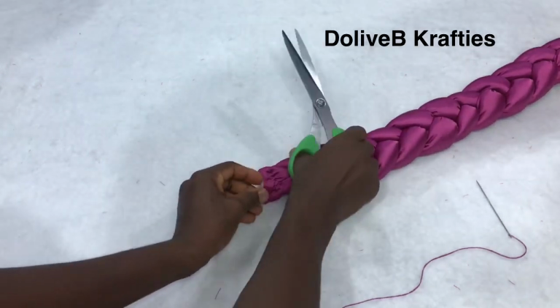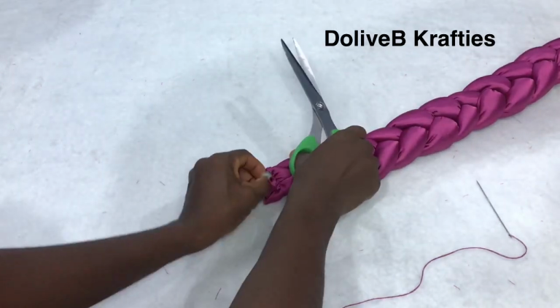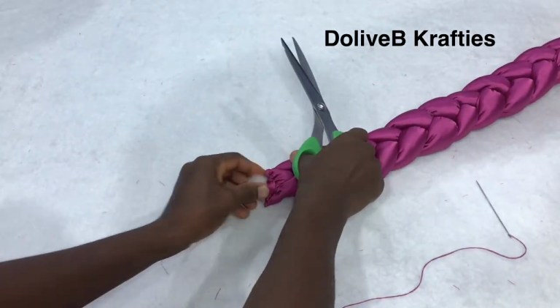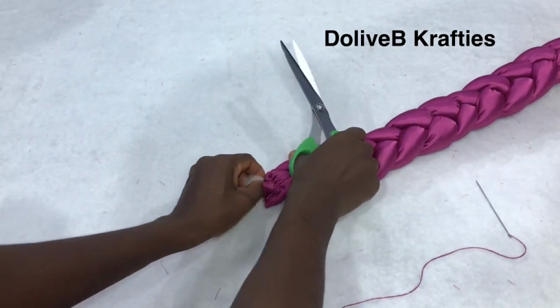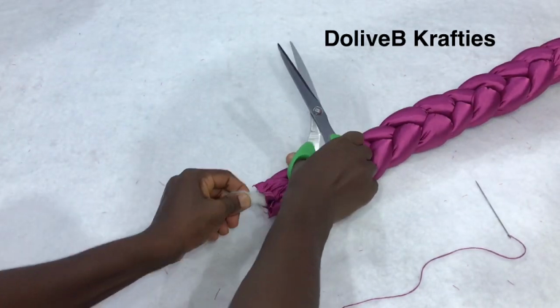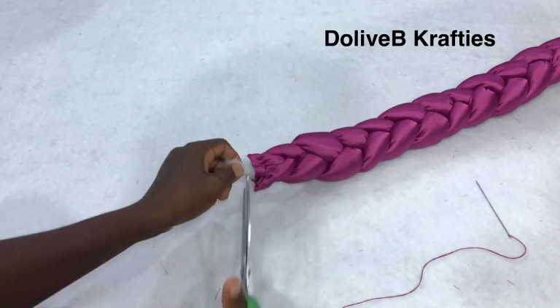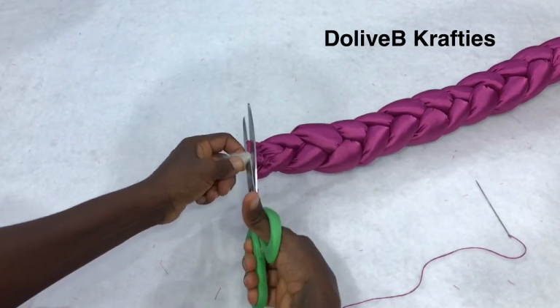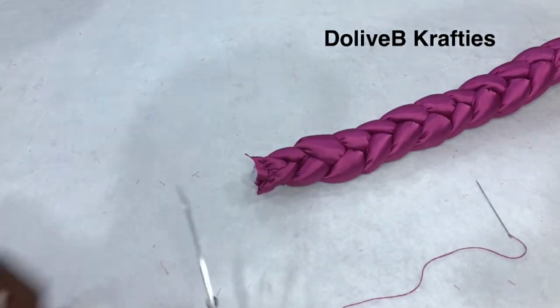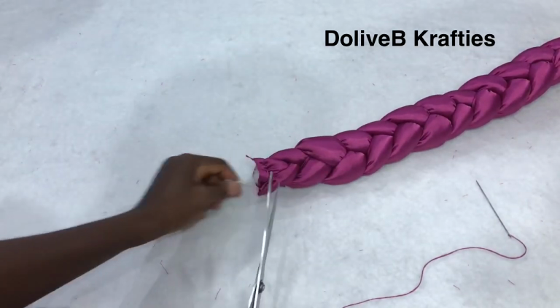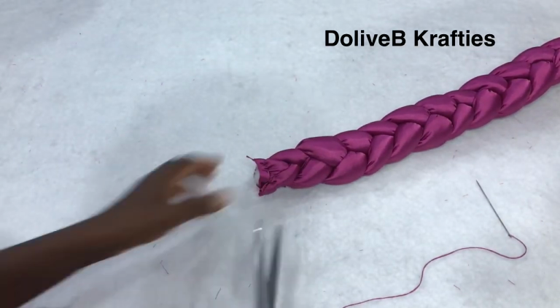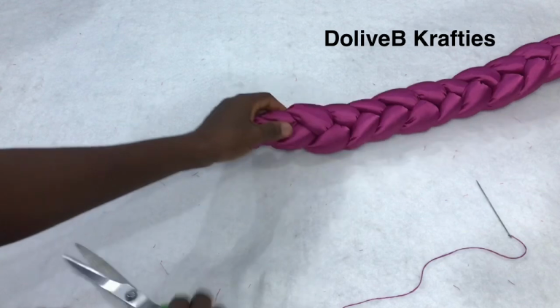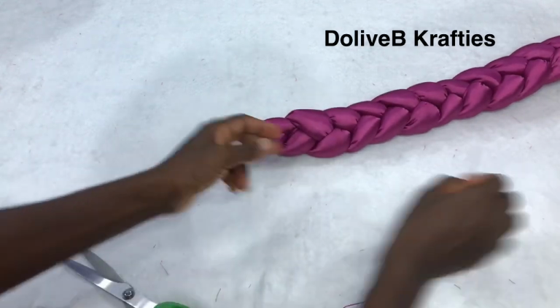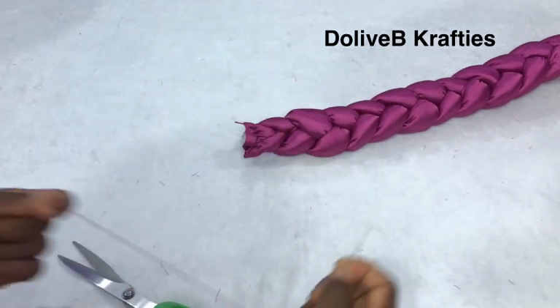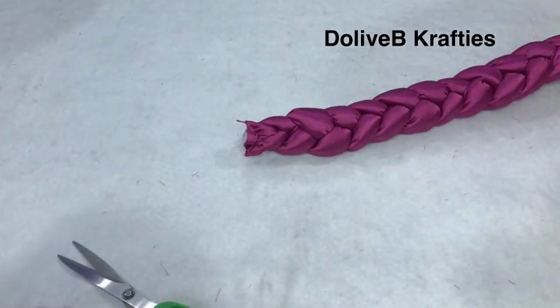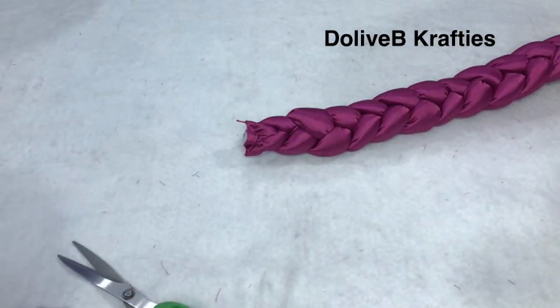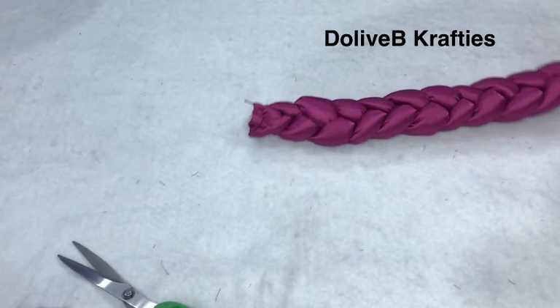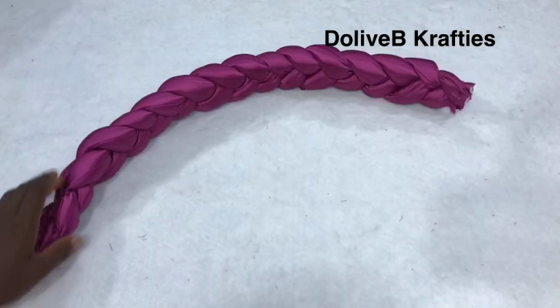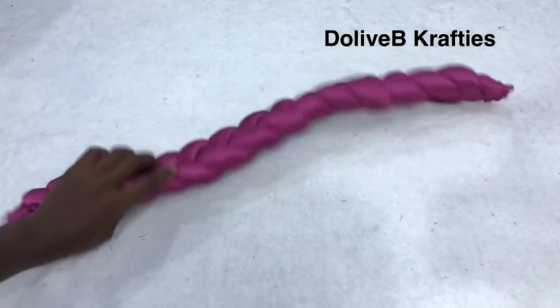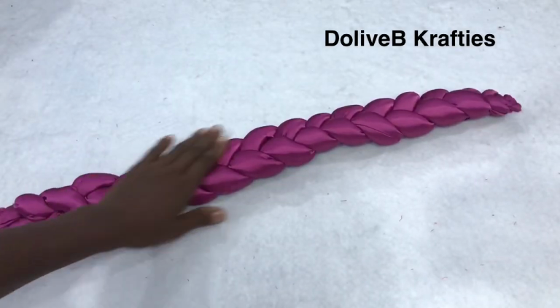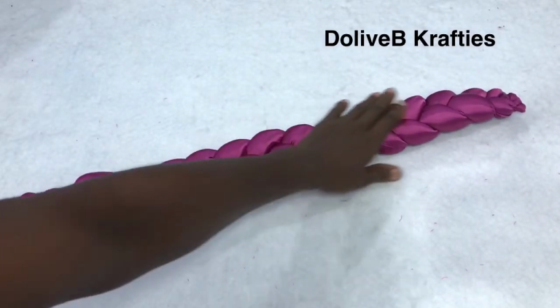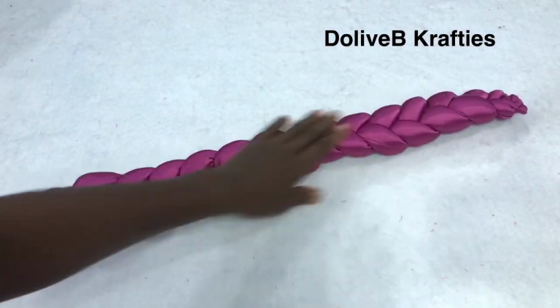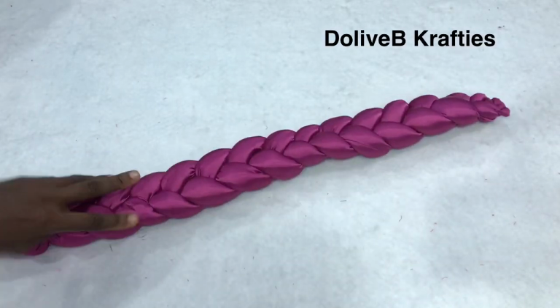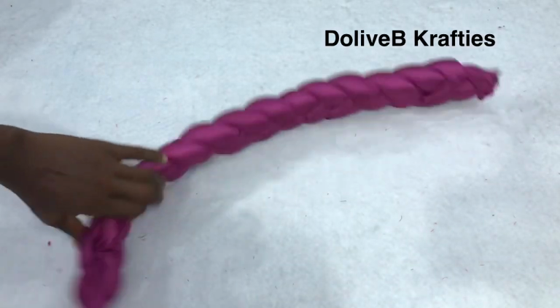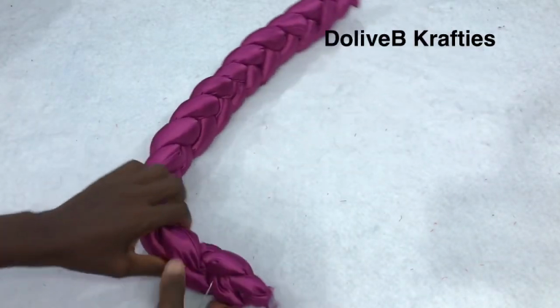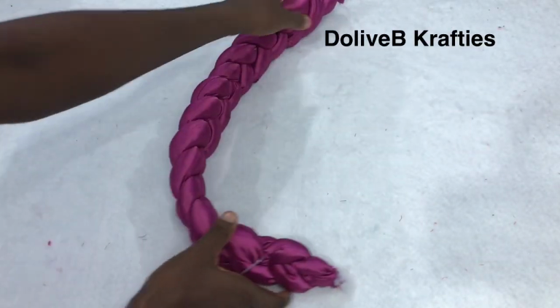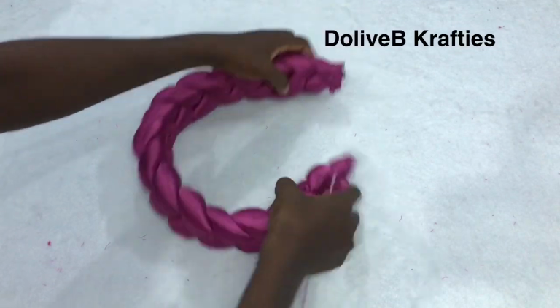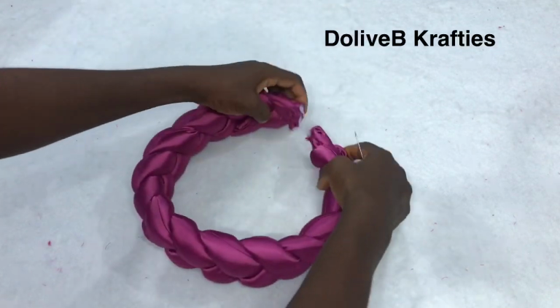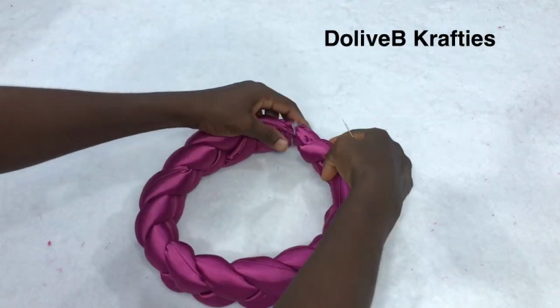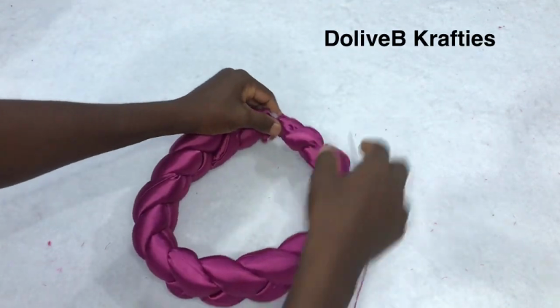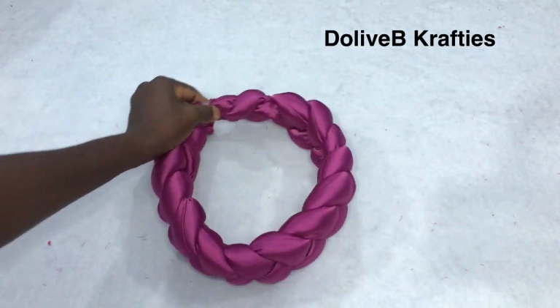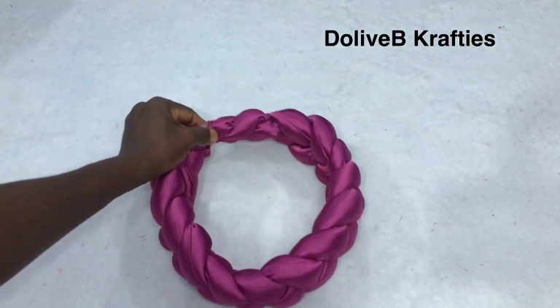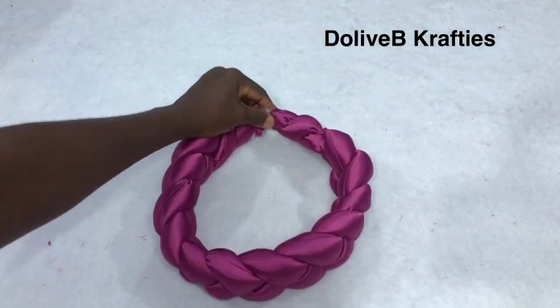Our braided piece is ready and I'm going to bring the two ends together and secure them using my needle and thread.